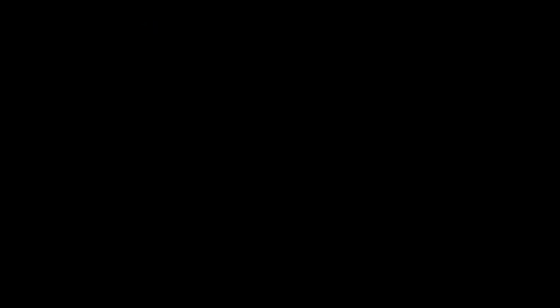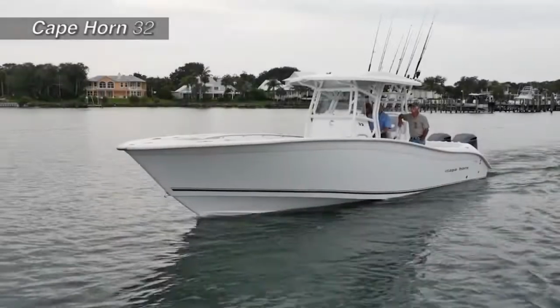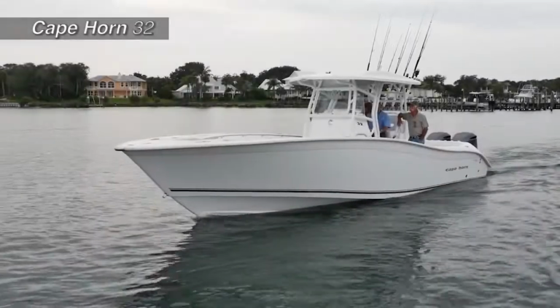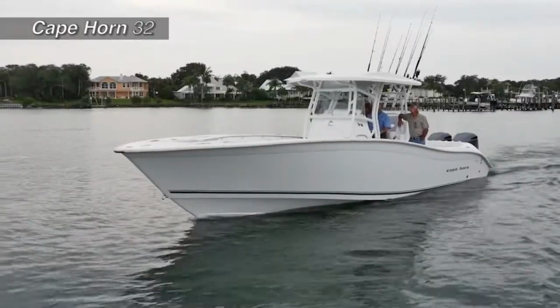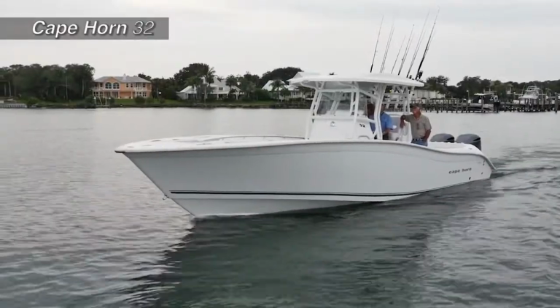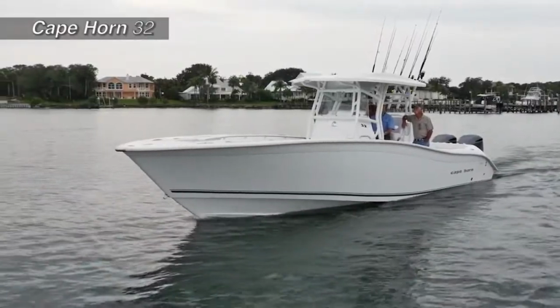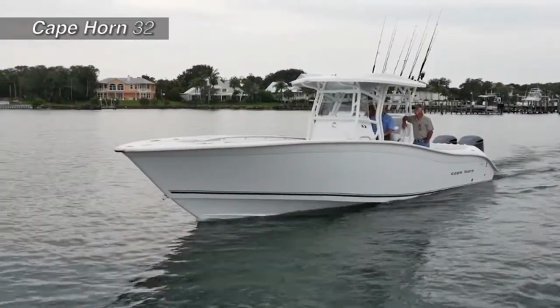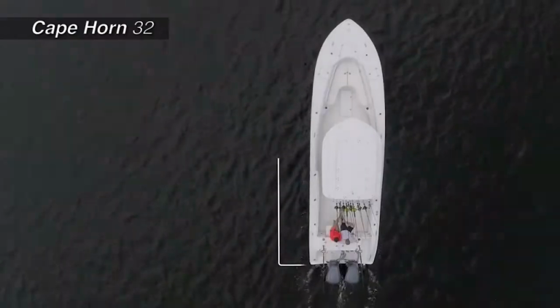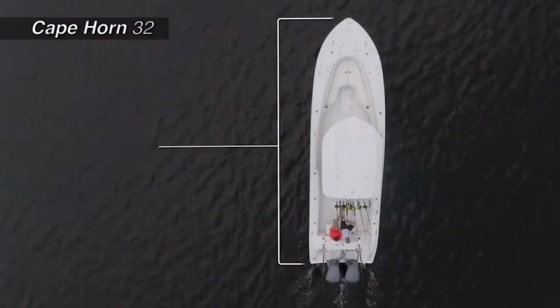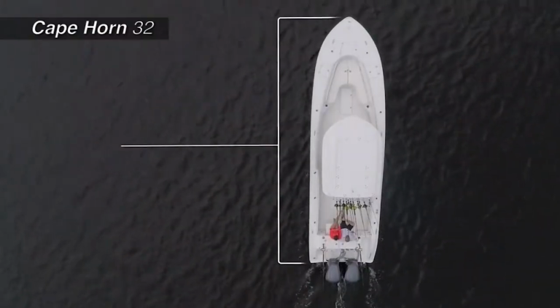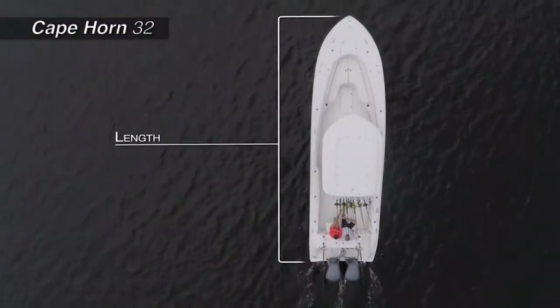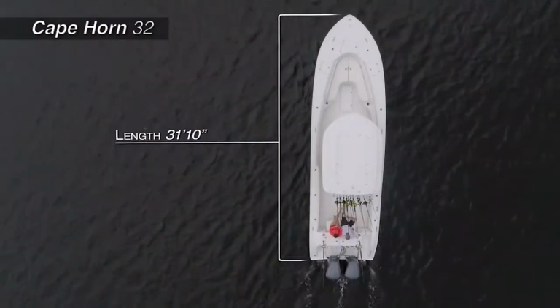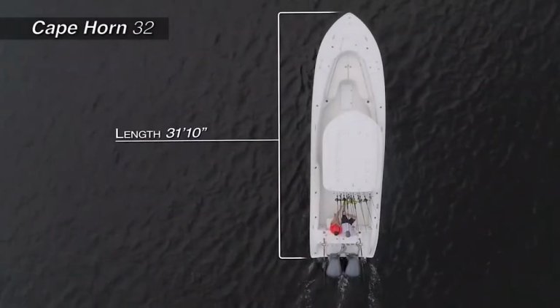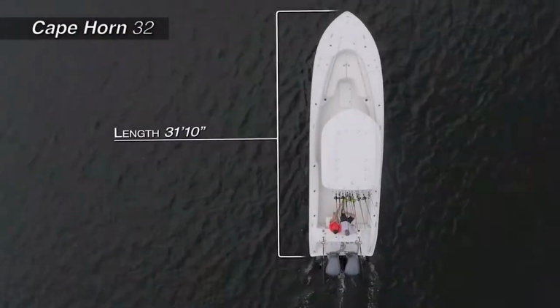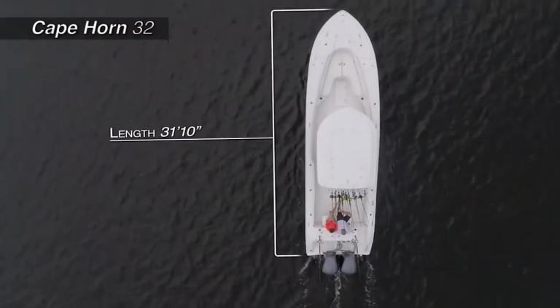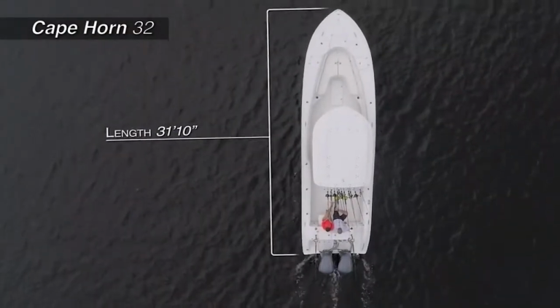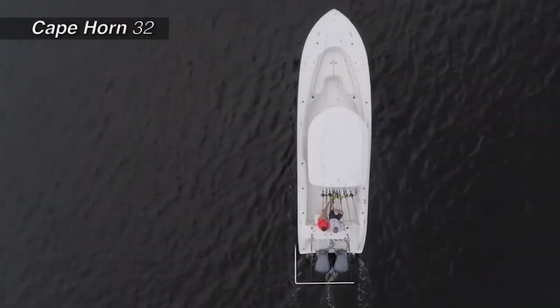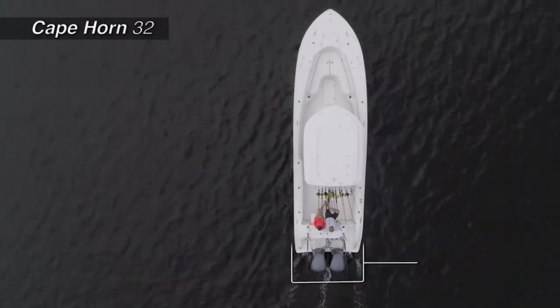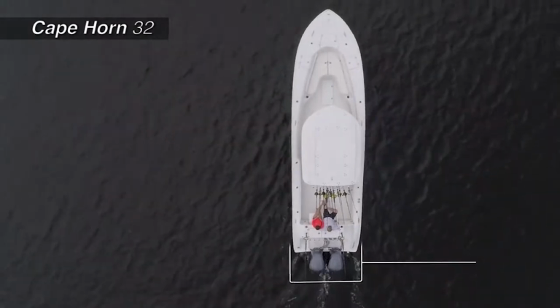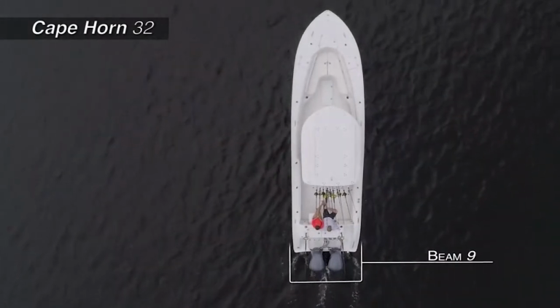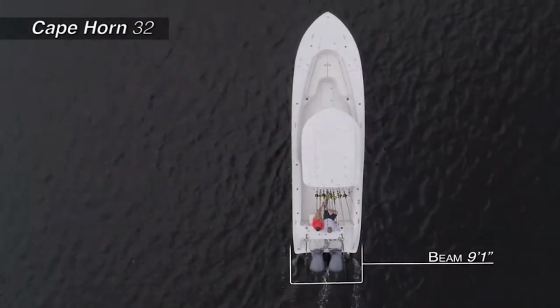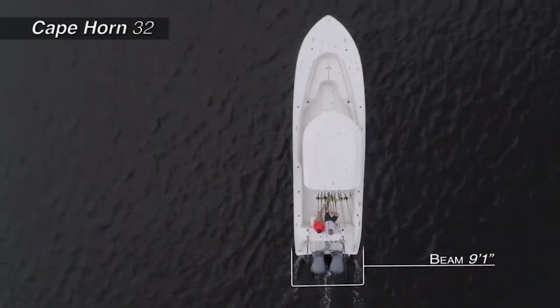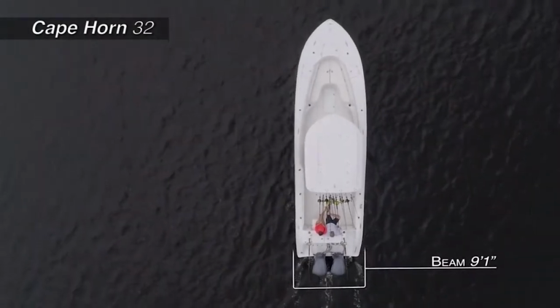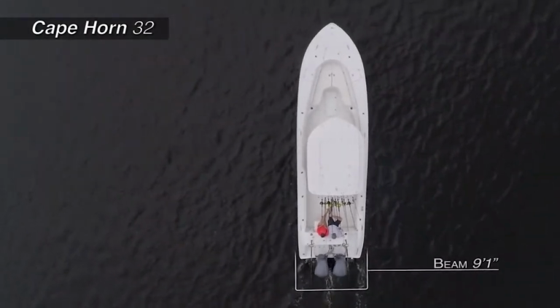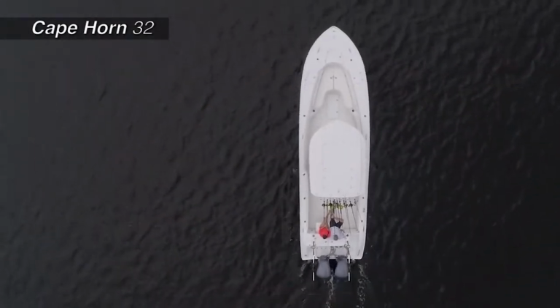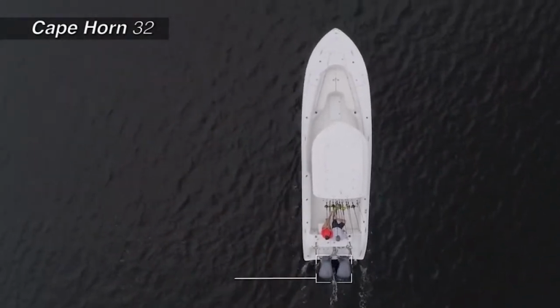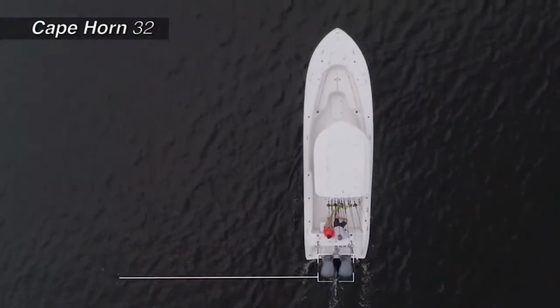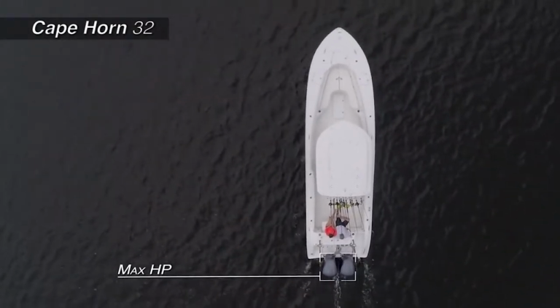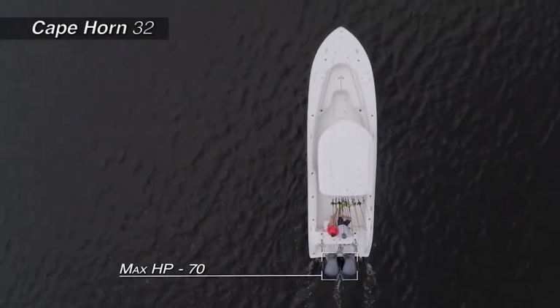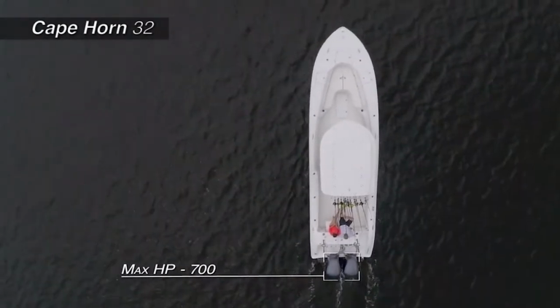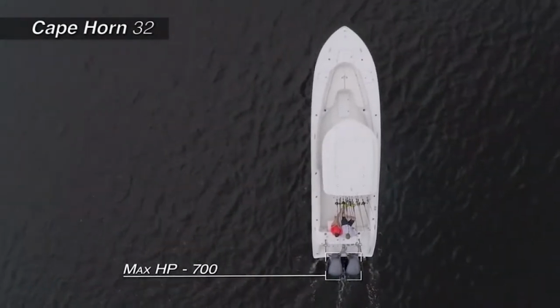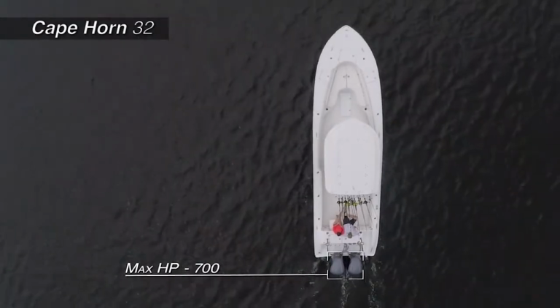The Cape Horn 32 with an overall length of 31 feet 10 inches, a beam of 9 feet 1 inch, and a max horsepower rating of 700.